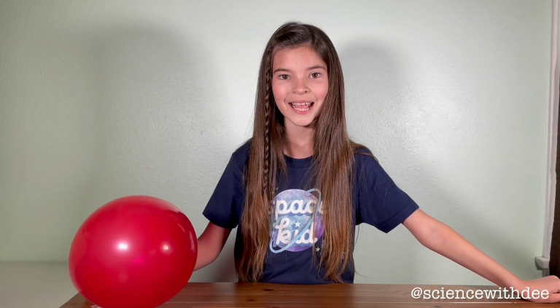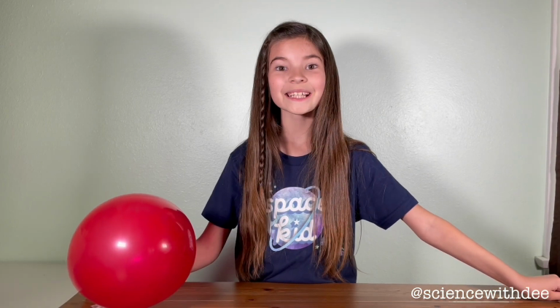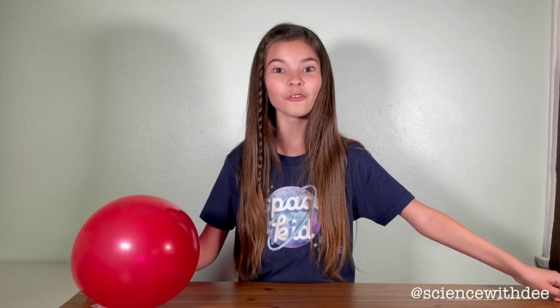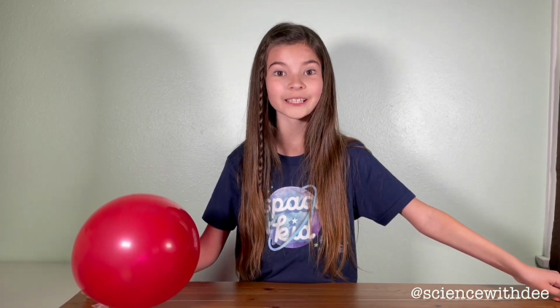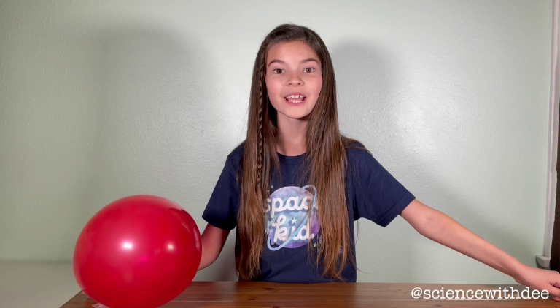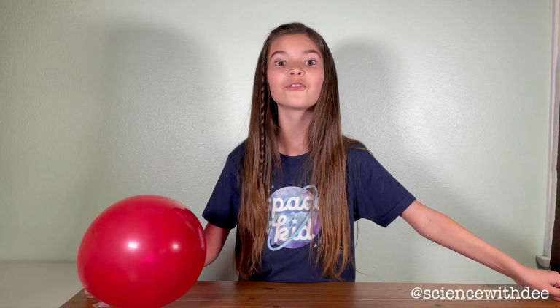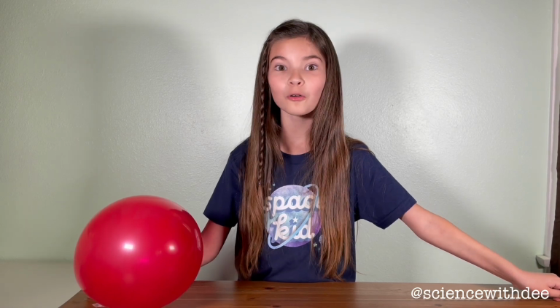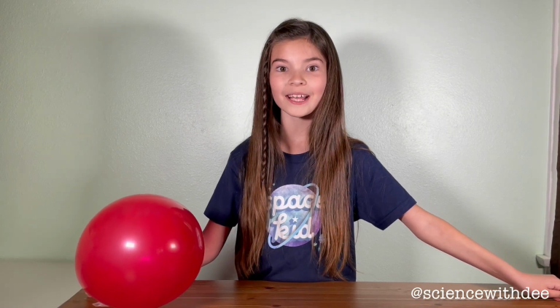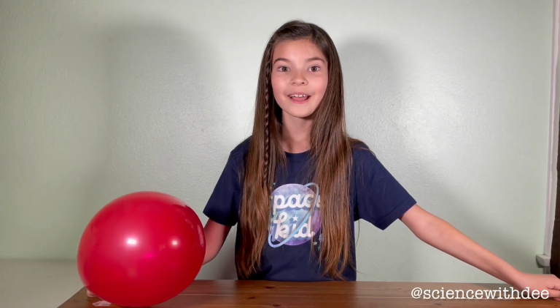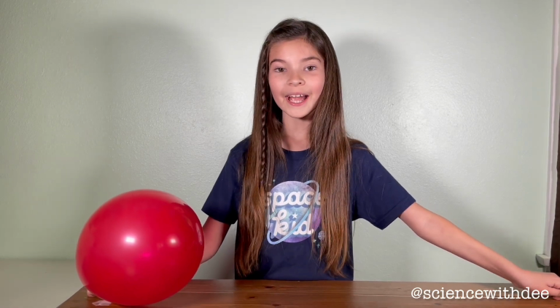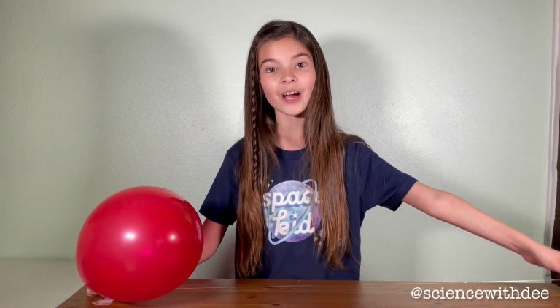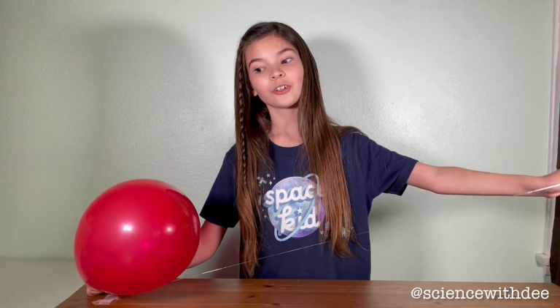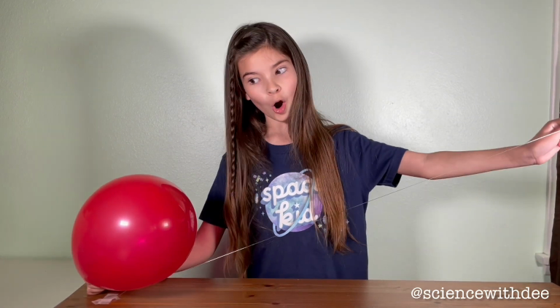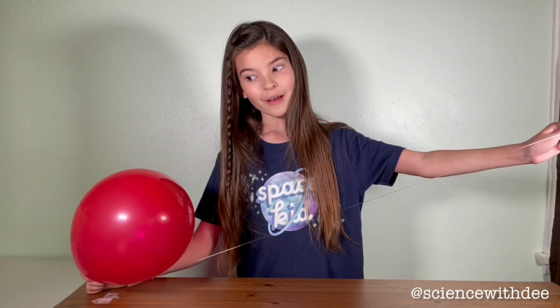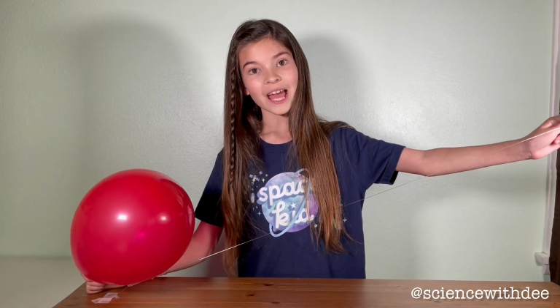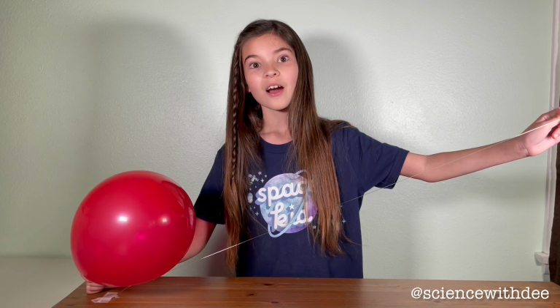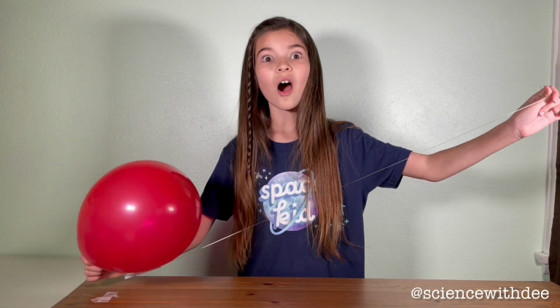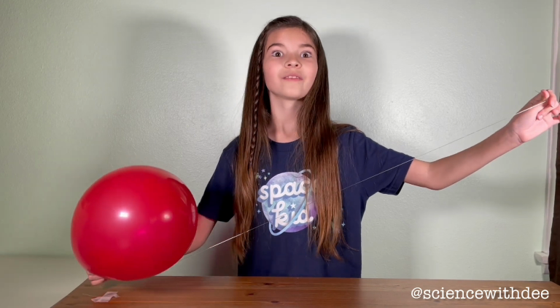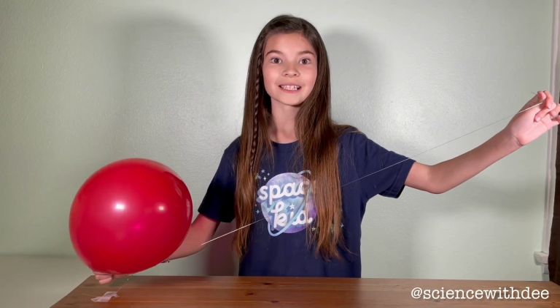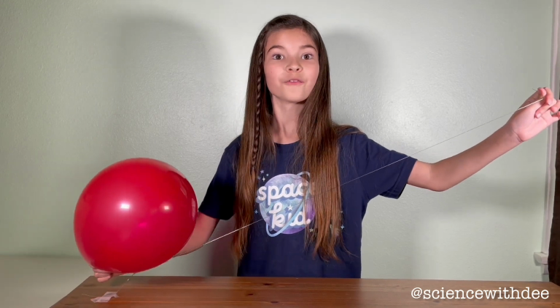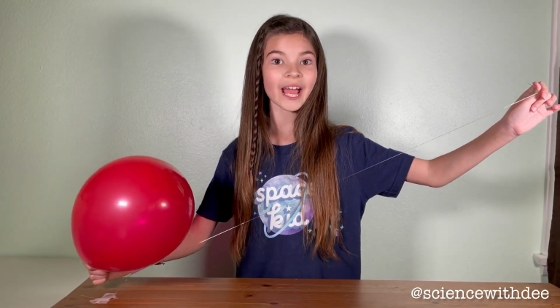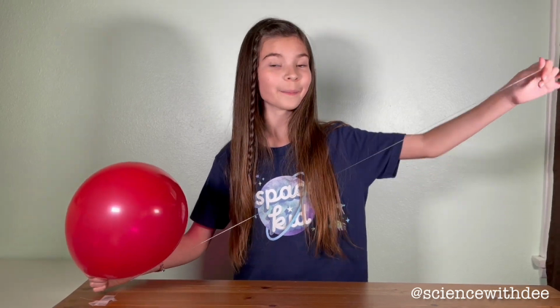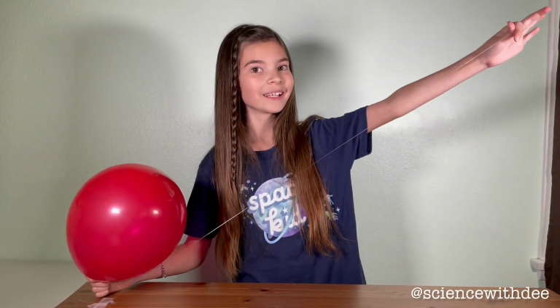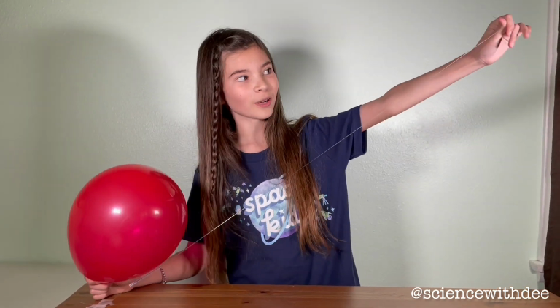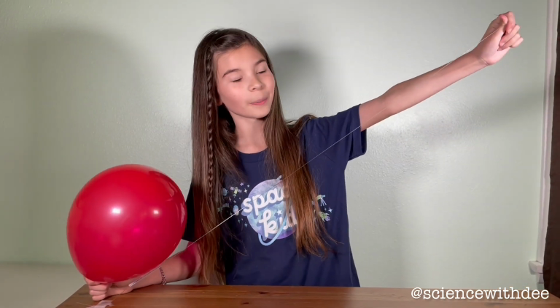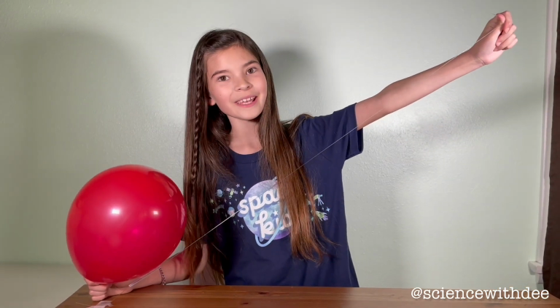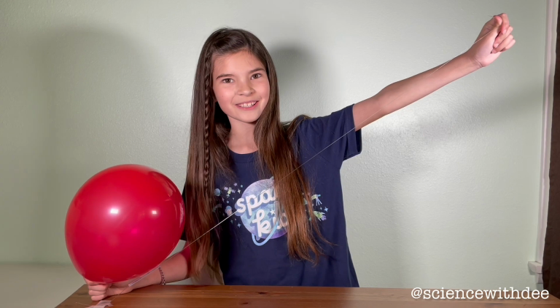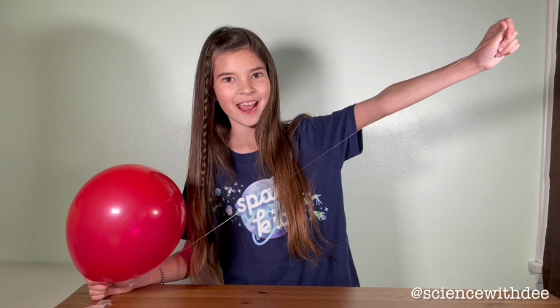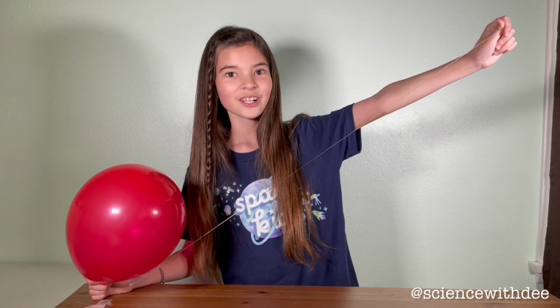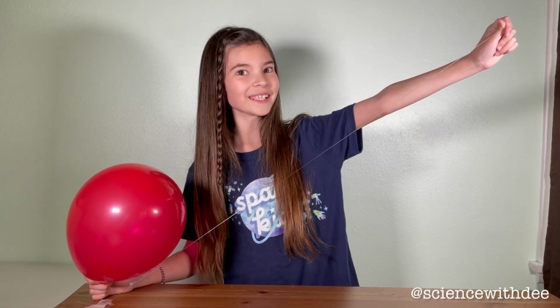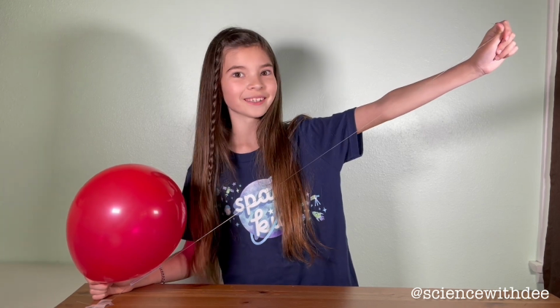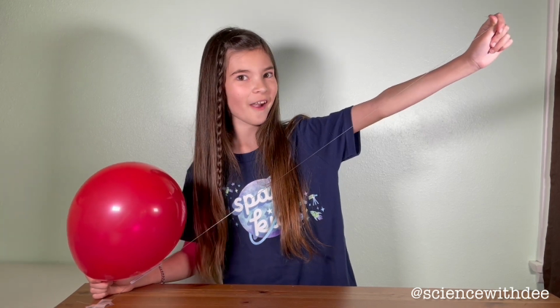Take this balloon for example. It is full of gas. And if I let it go, then all of the gas will be forced out the back, thrusting our balloon into the air, just like a rocket.